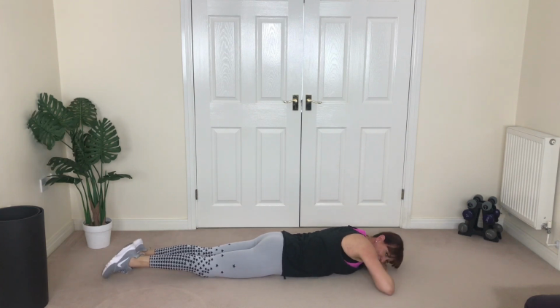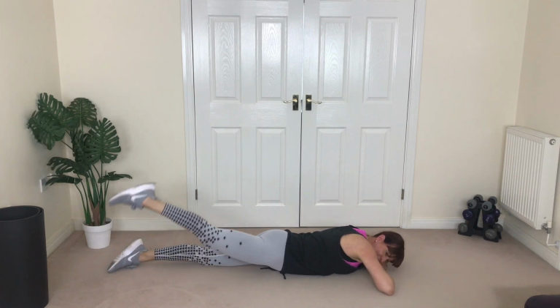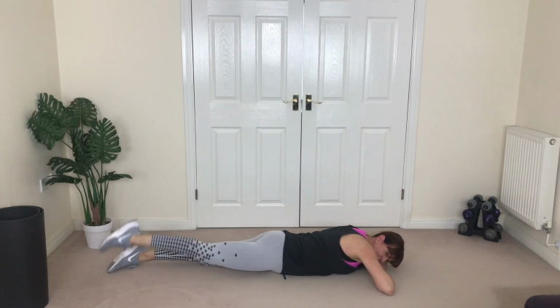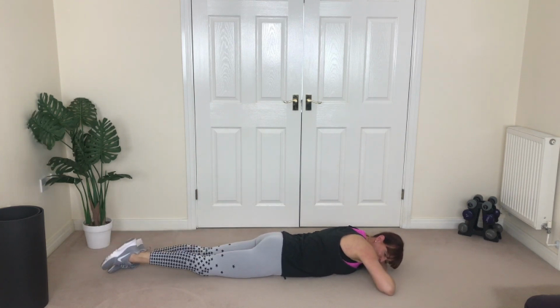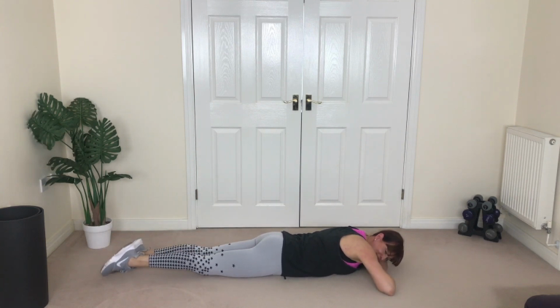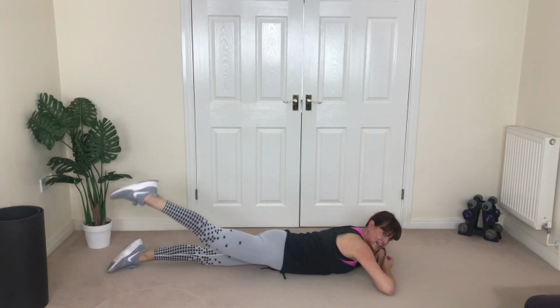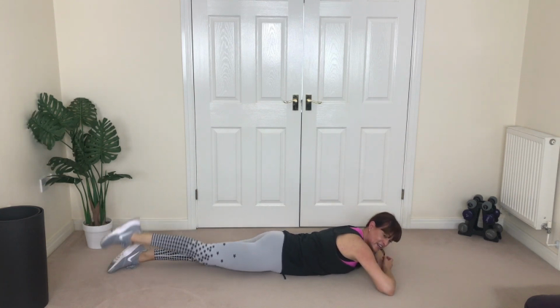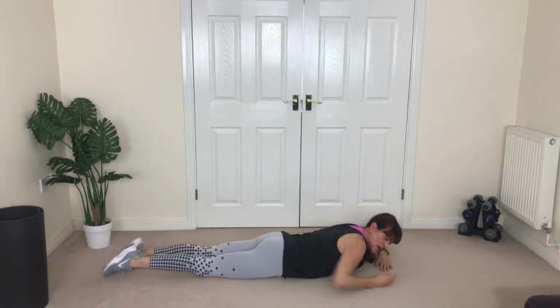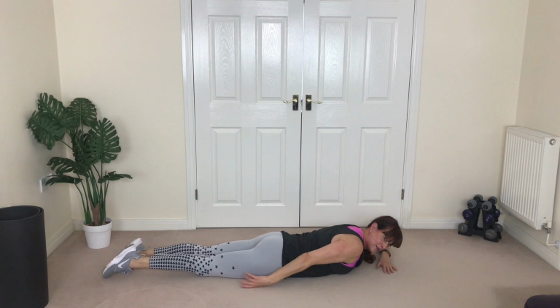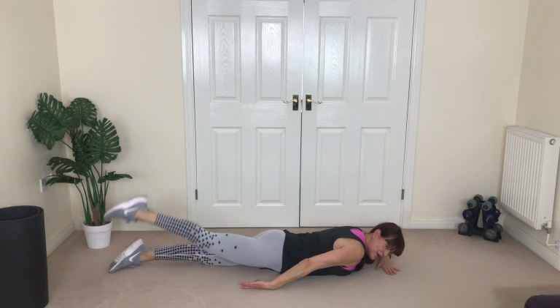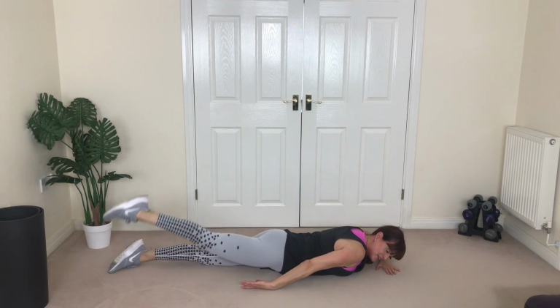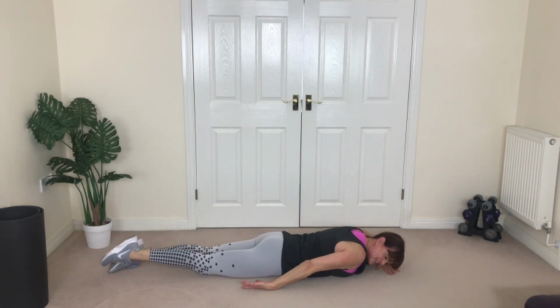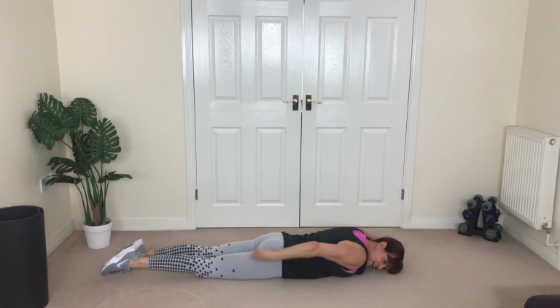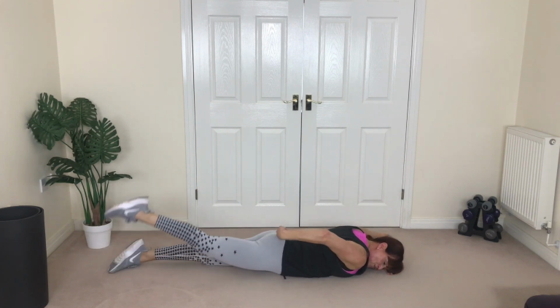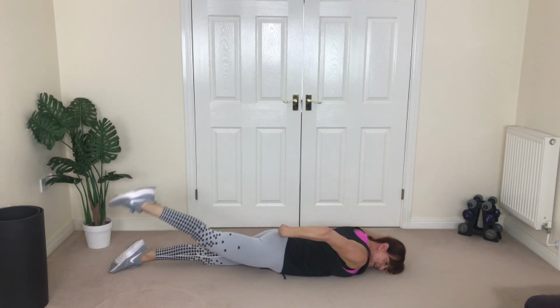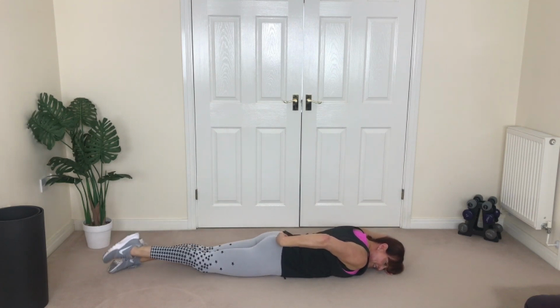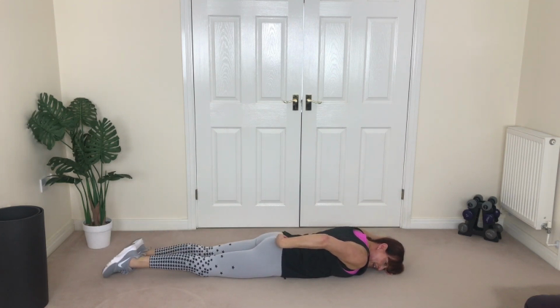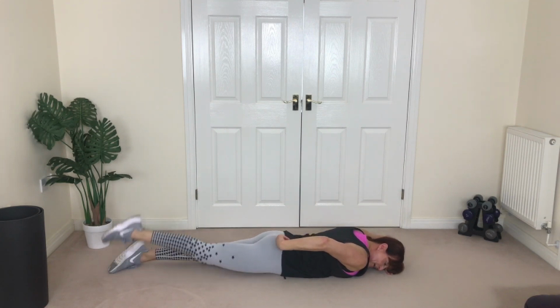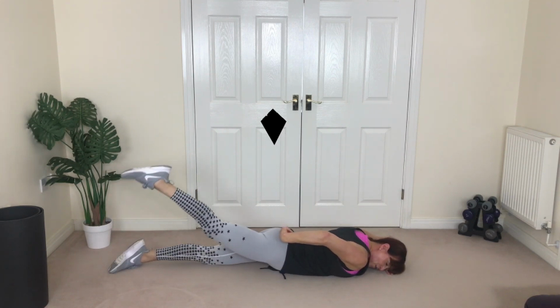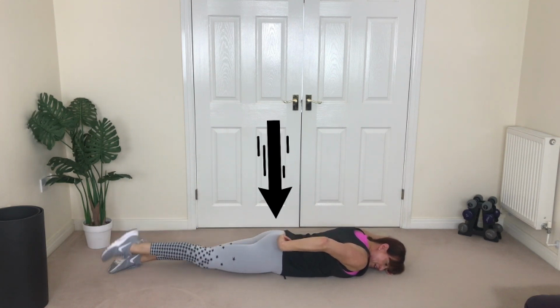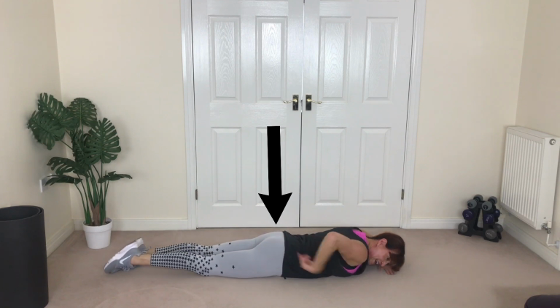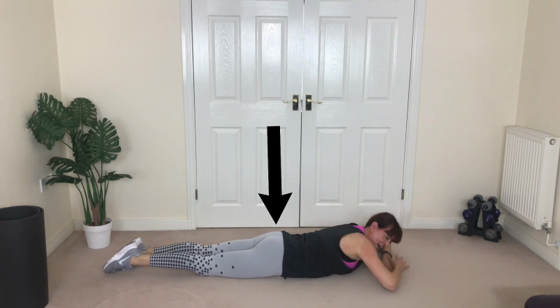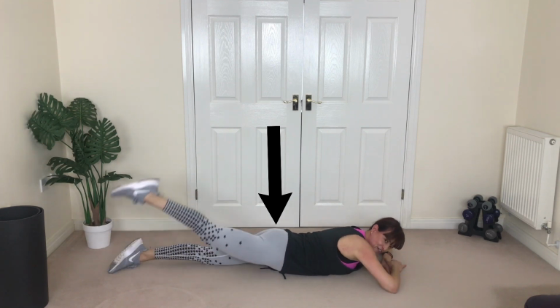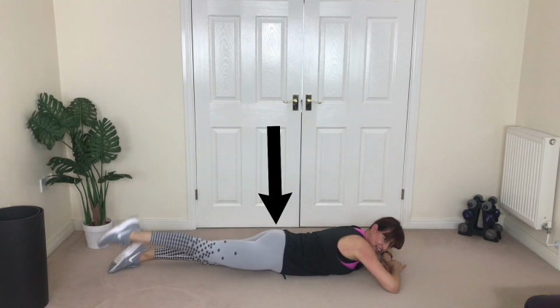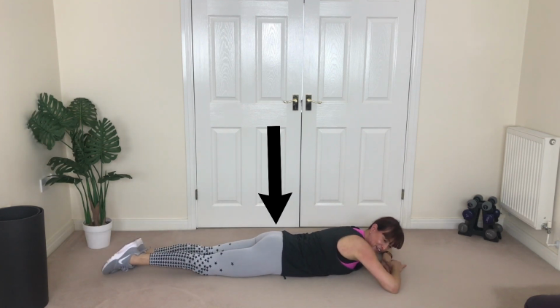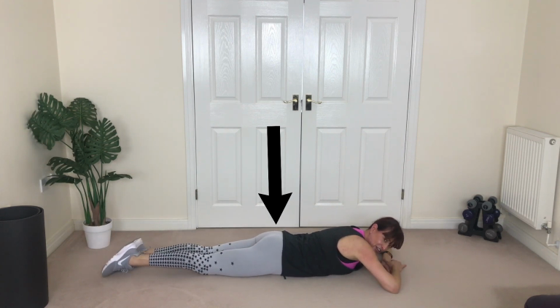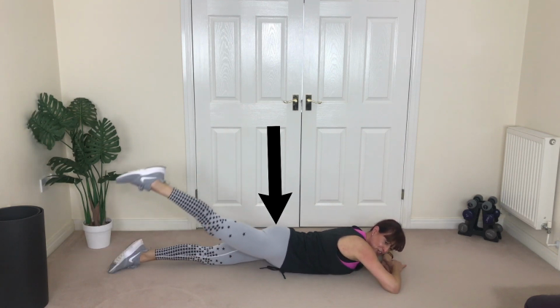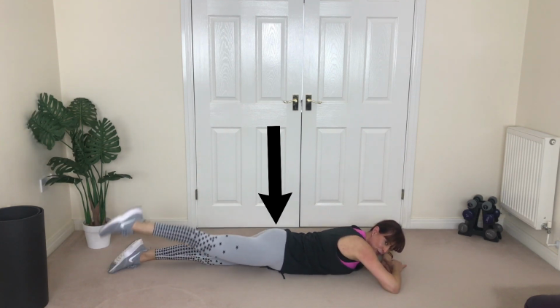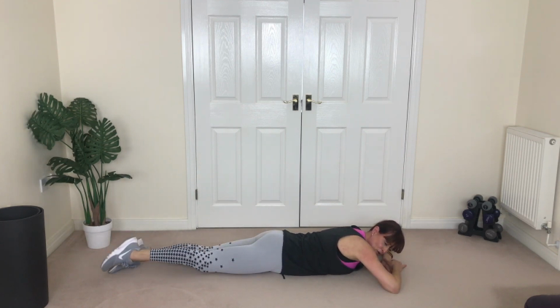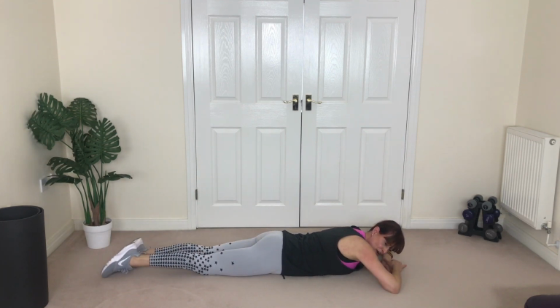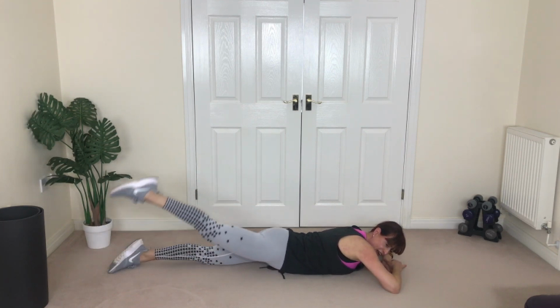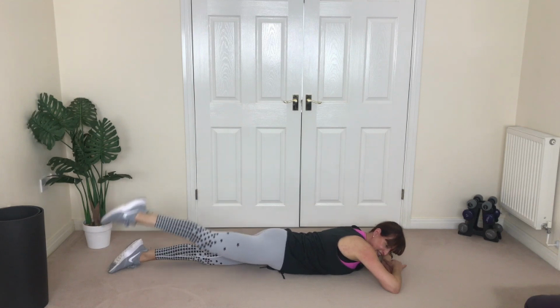We're going to lift and lower — just one side. Really squeeze. Four, three, two, one more — excellent!